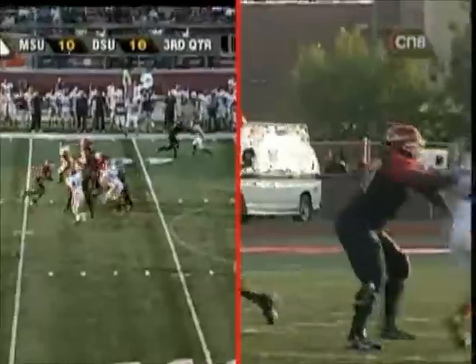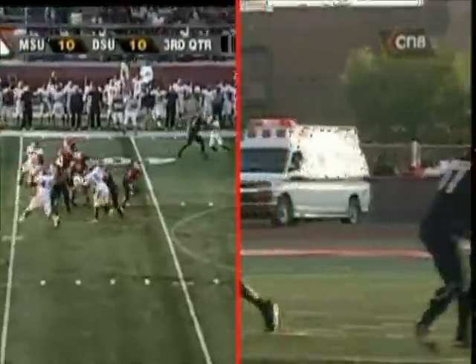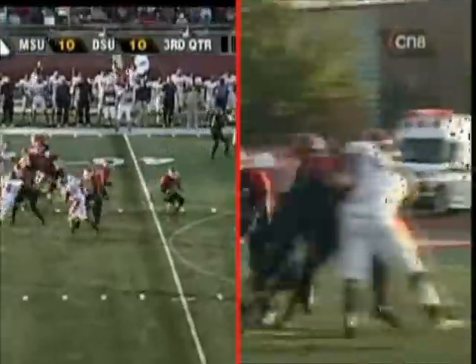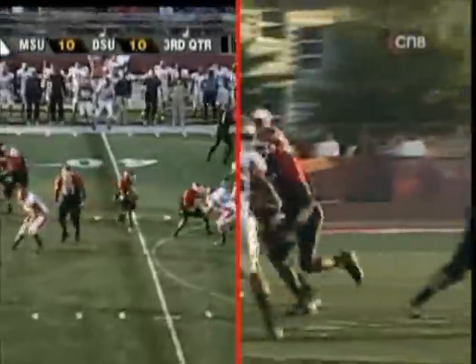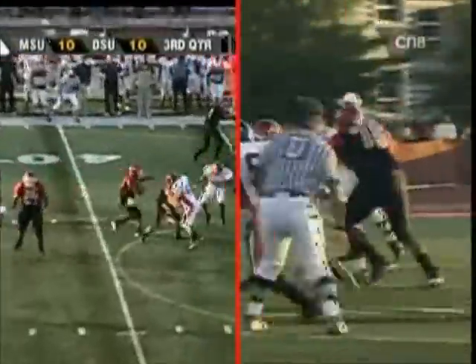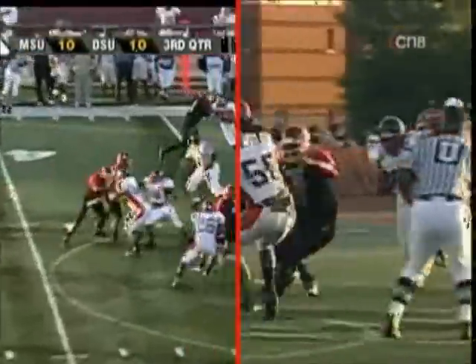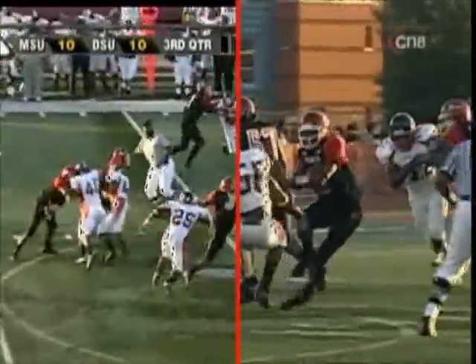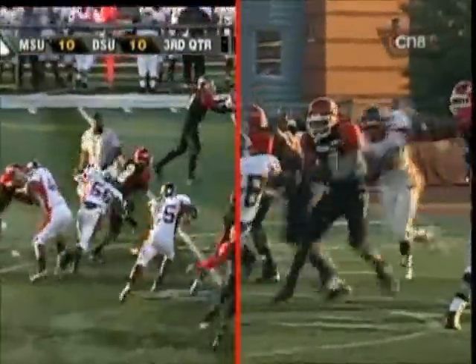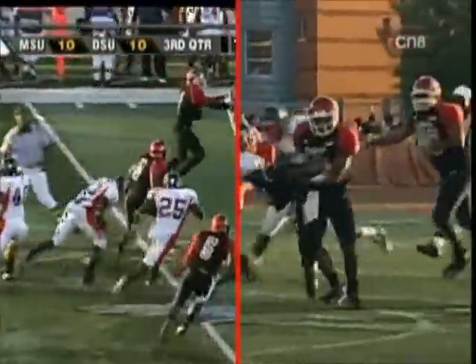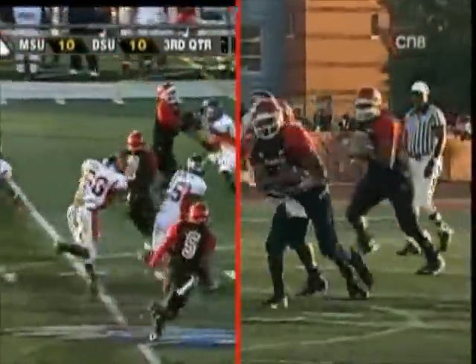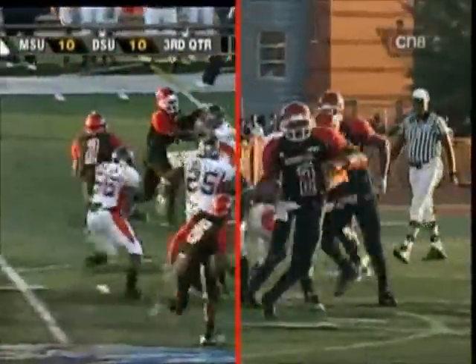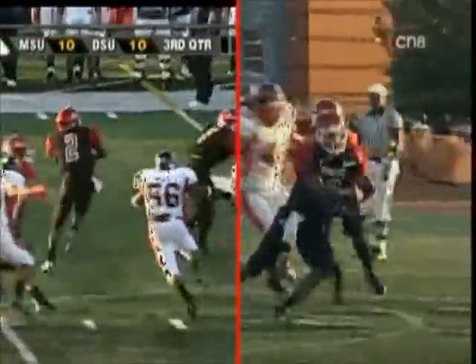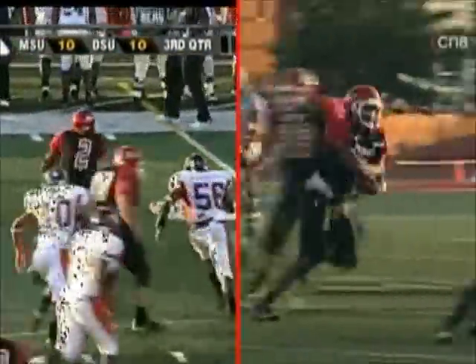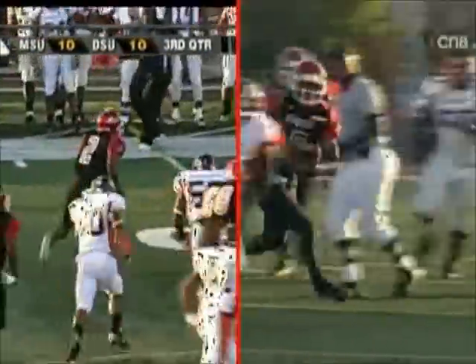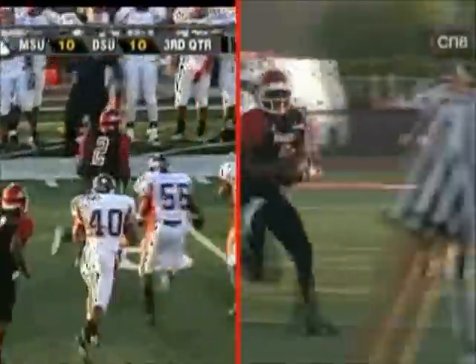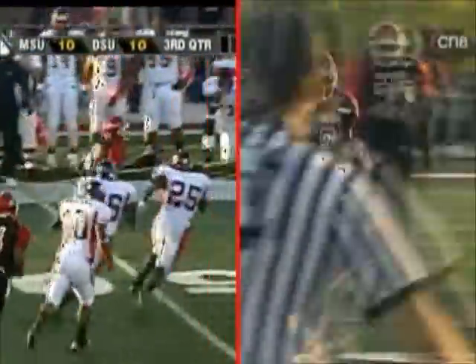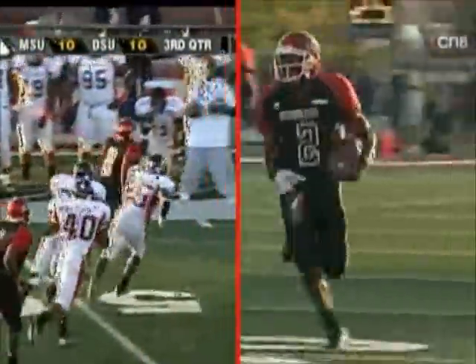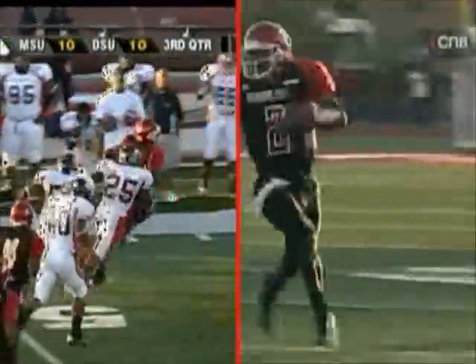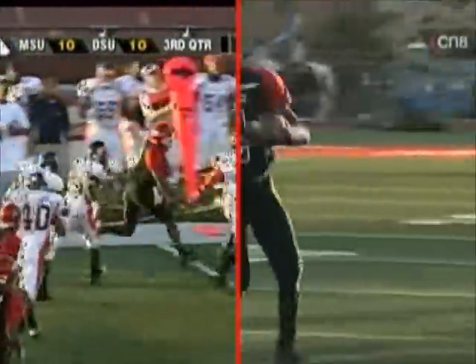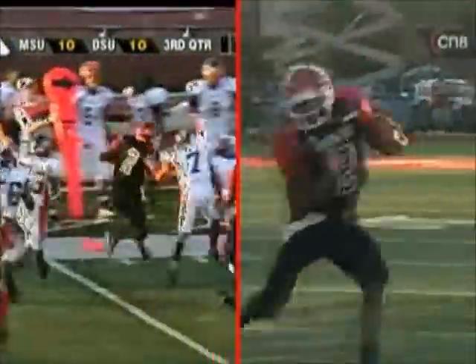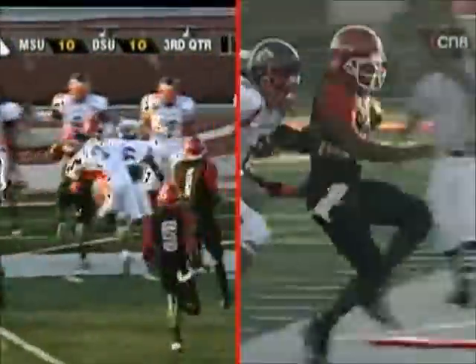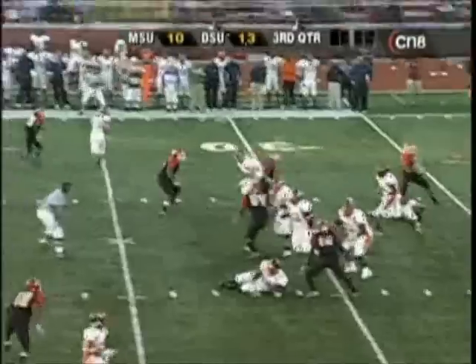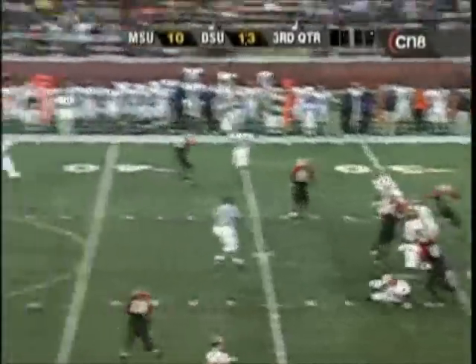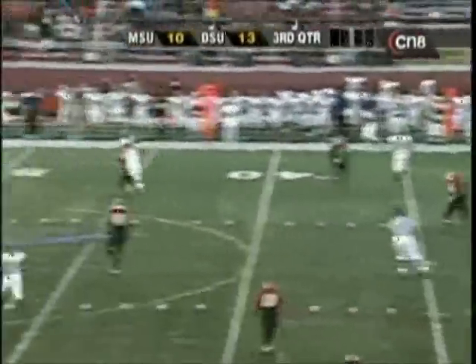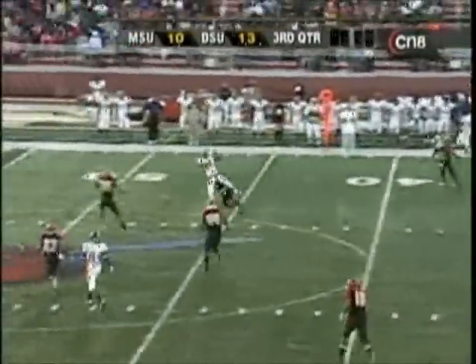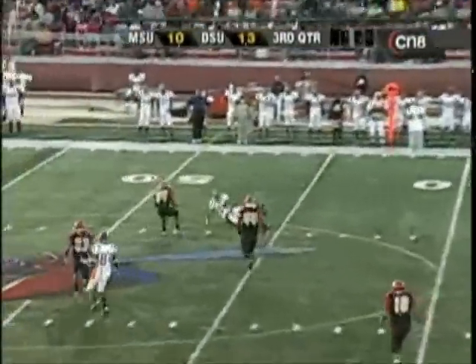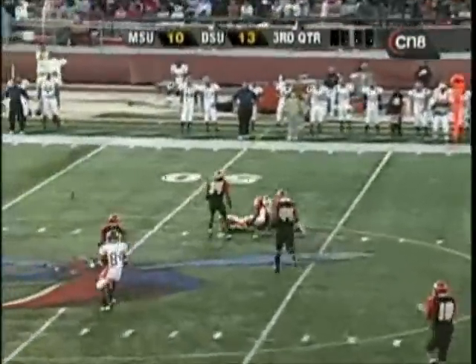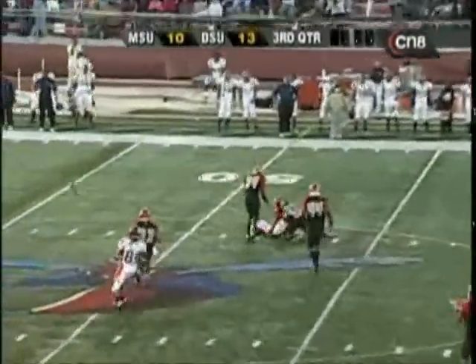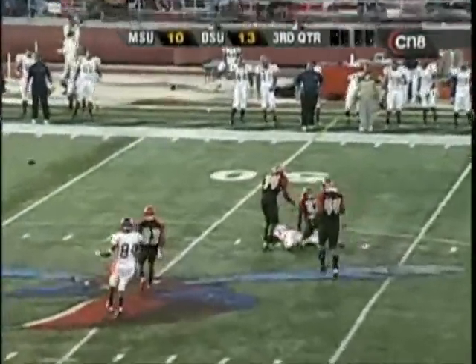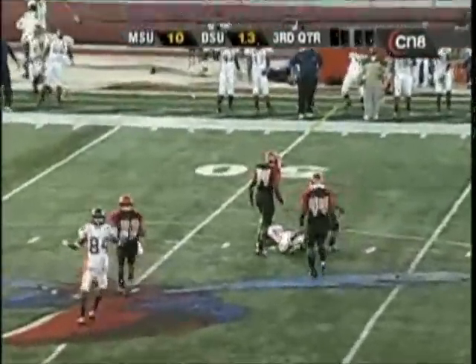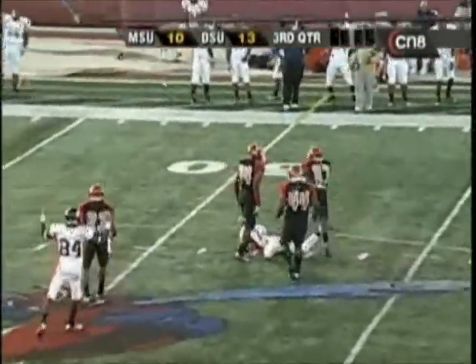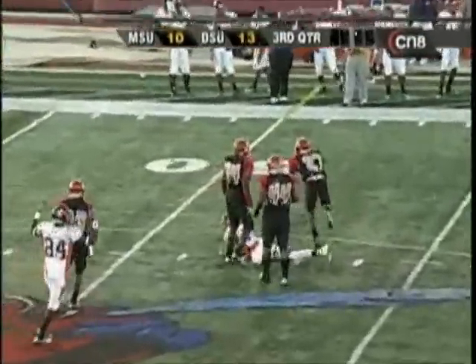He's gonna keep it himself on the quarterback draw. Good call here. He hasn't been touched yet and he's for Selby. Firing to Wolfe, incomplete.